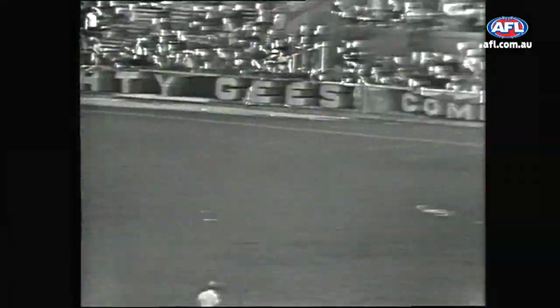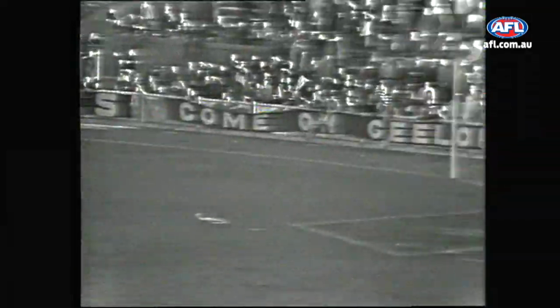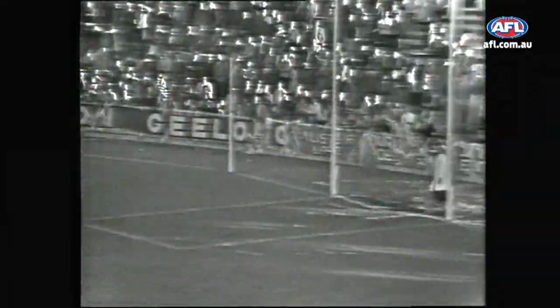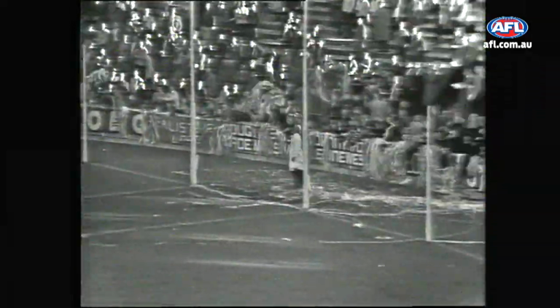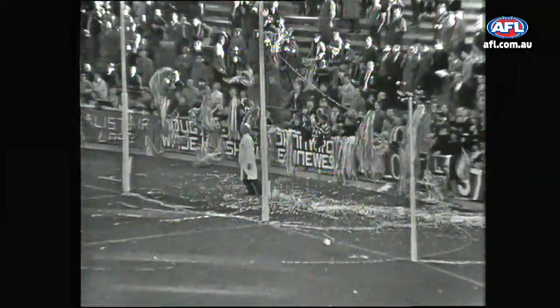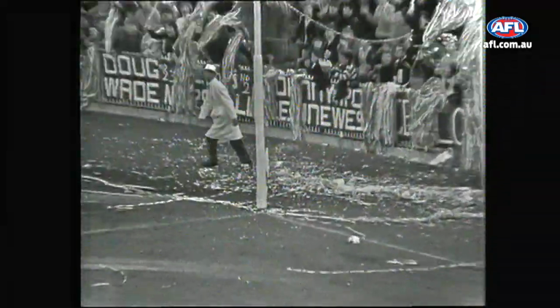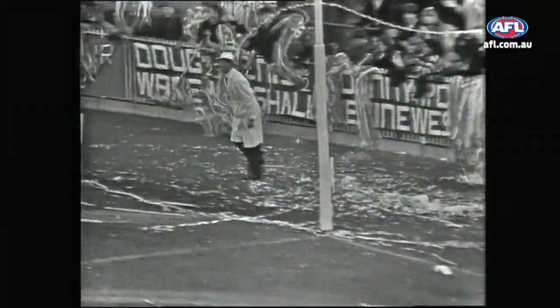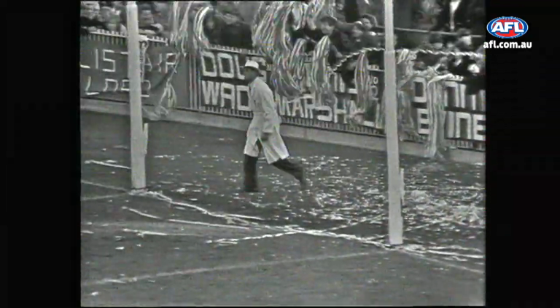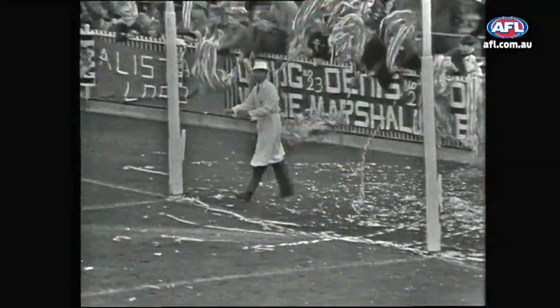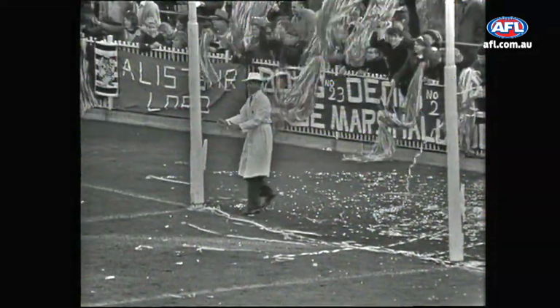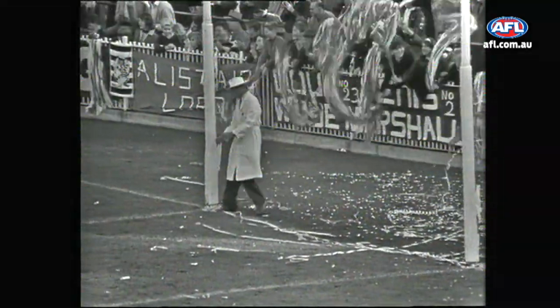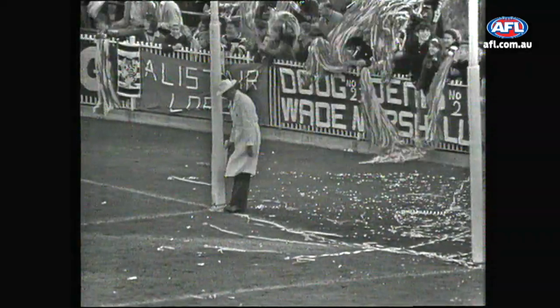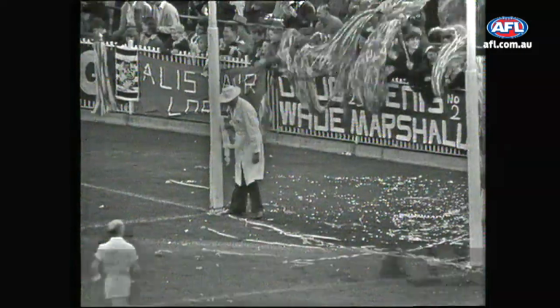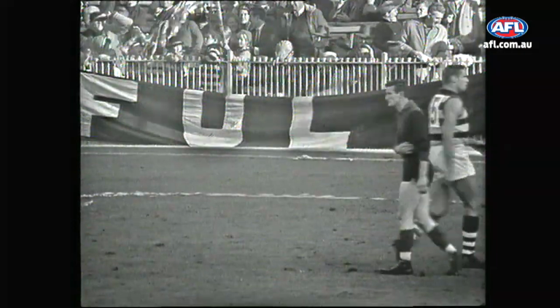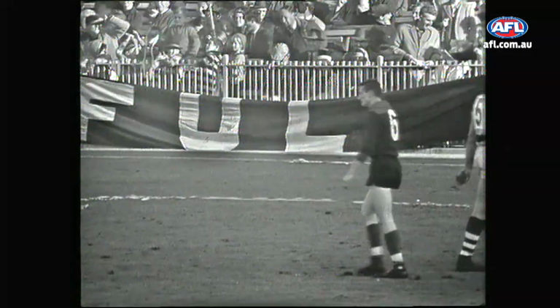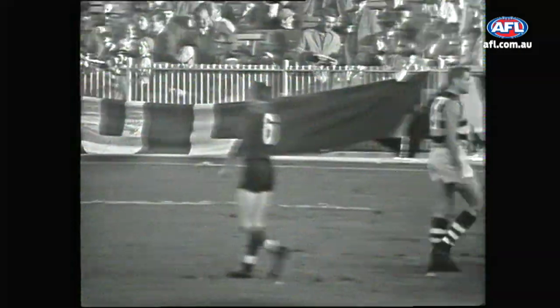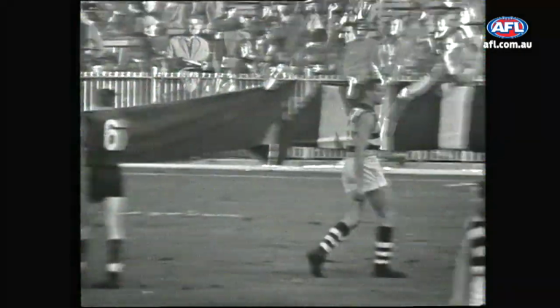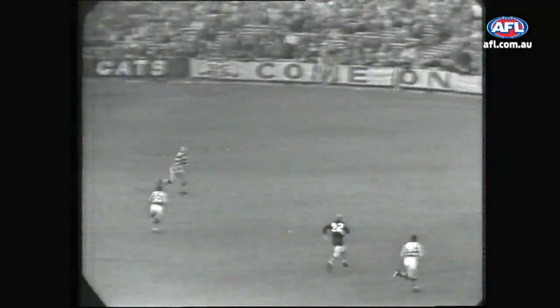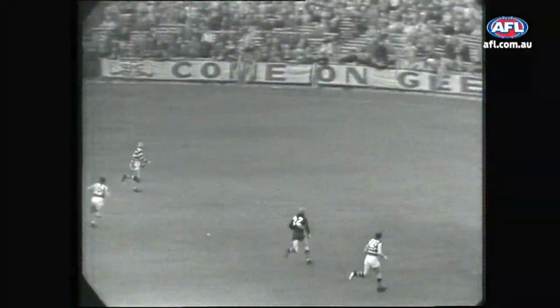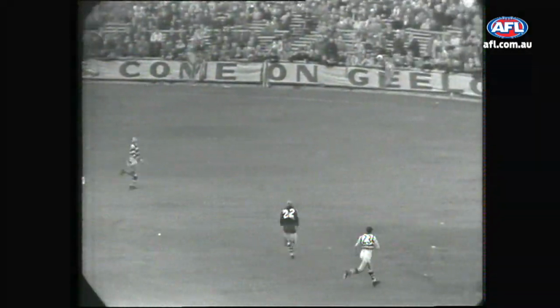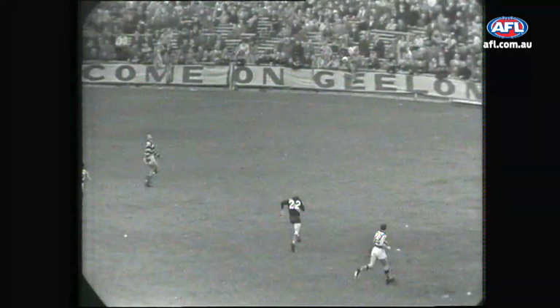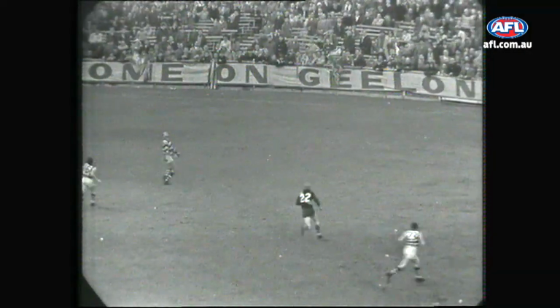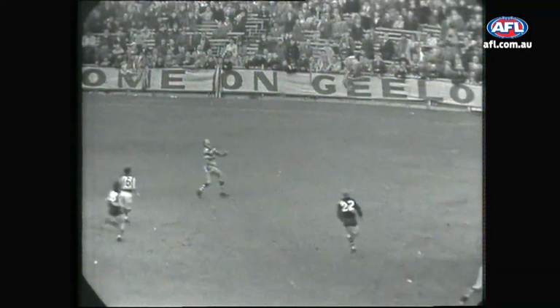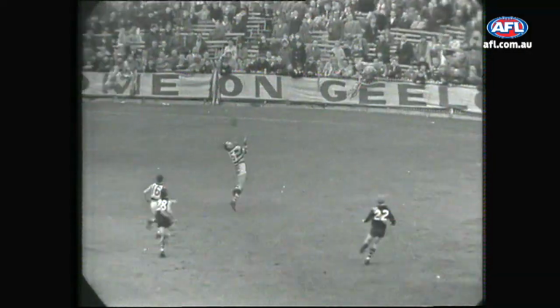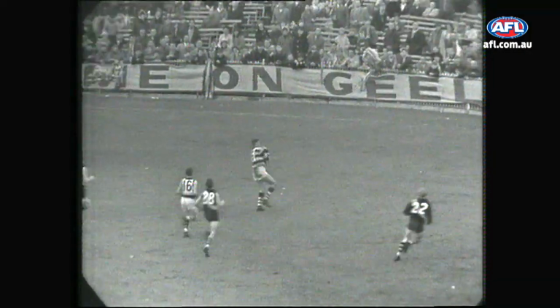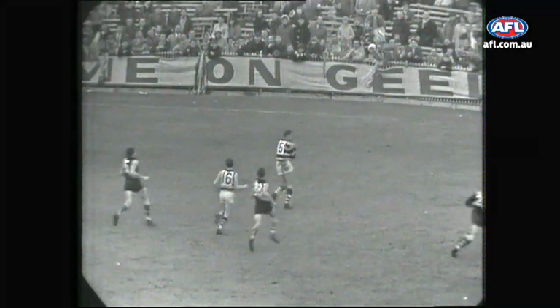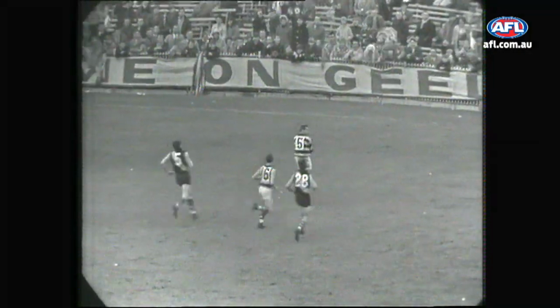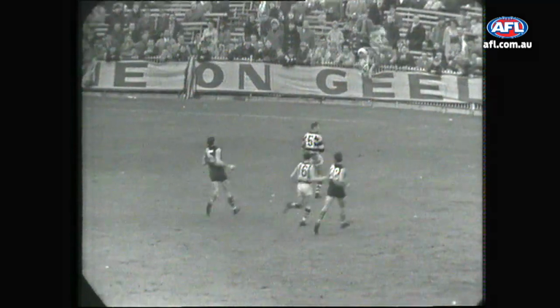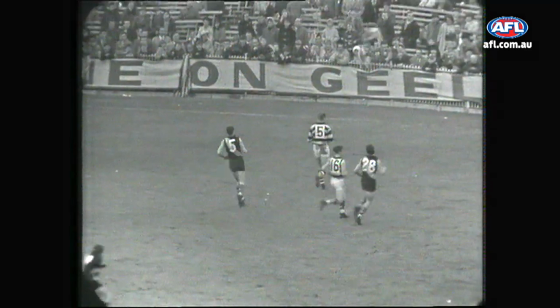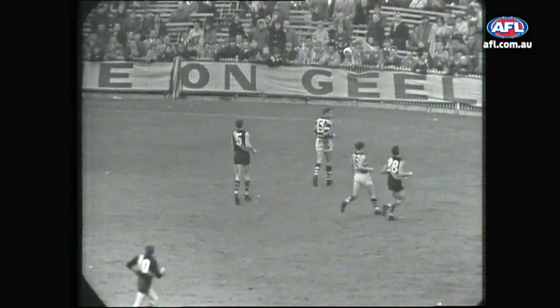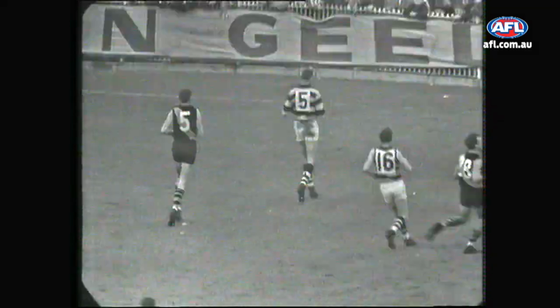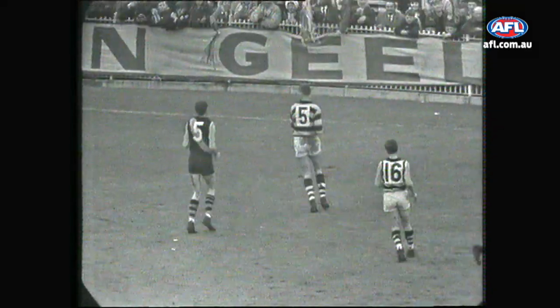Farmer lines up from 45 yards out and there's no worries at all — it's another goal, a lot of class. Sherrick drives up towards the forward pocket on the outer side, and the big fellow Farmer takes the mark.